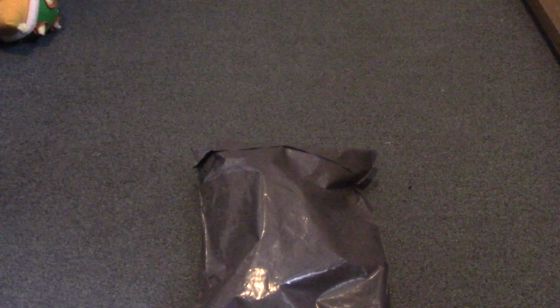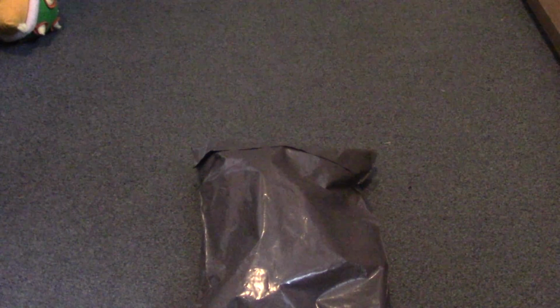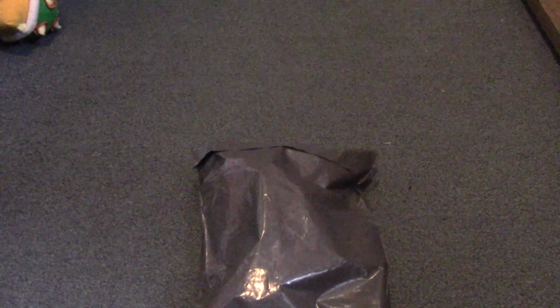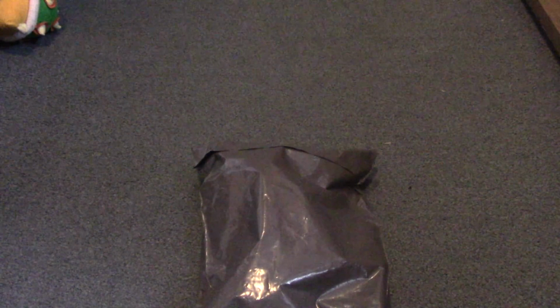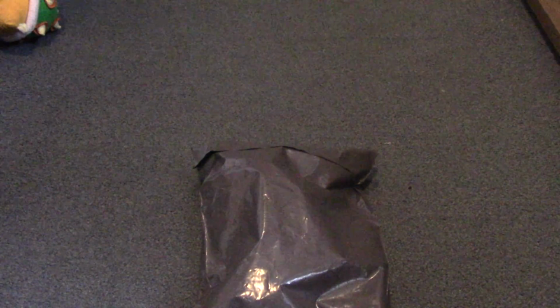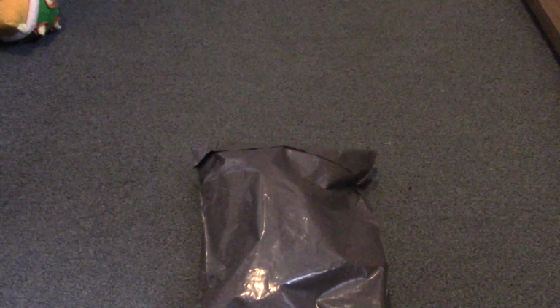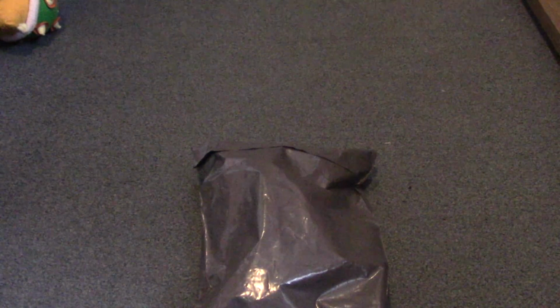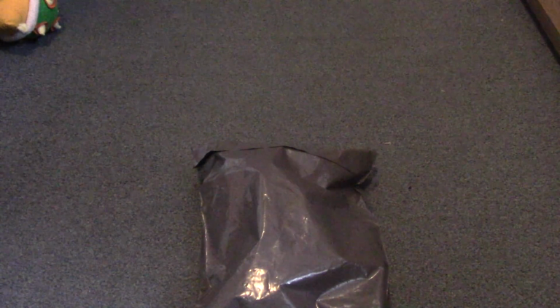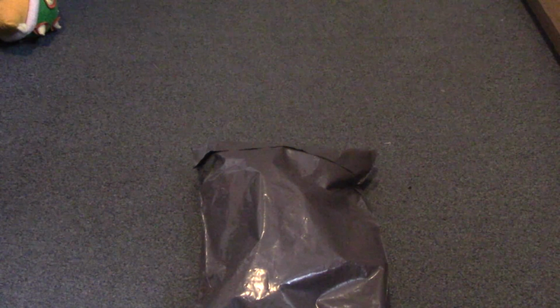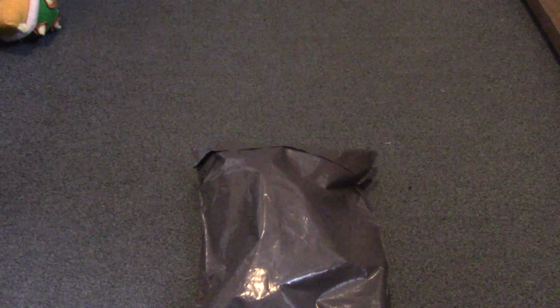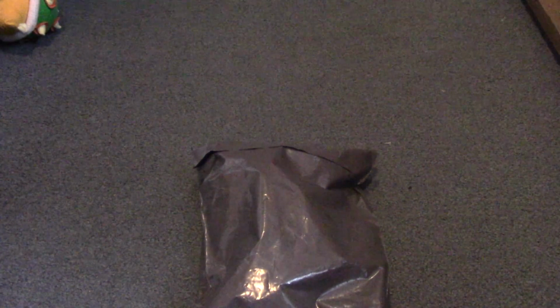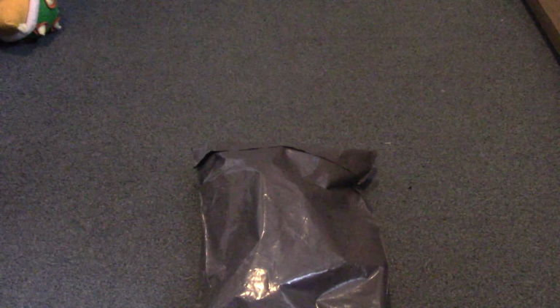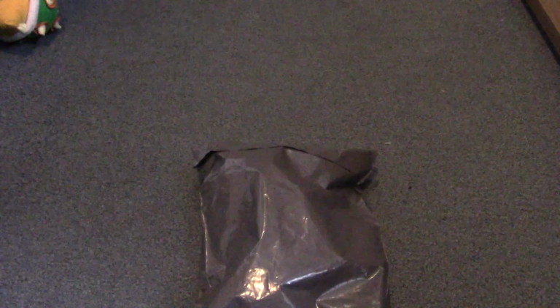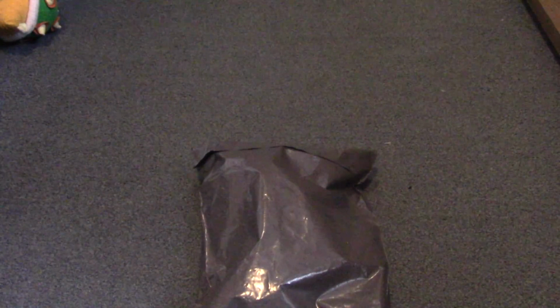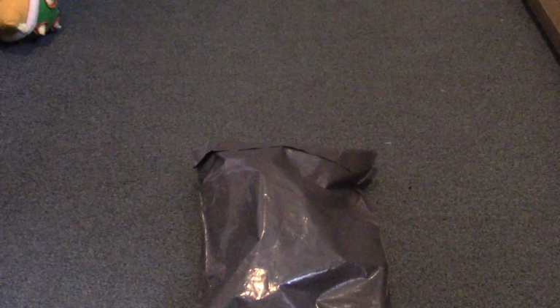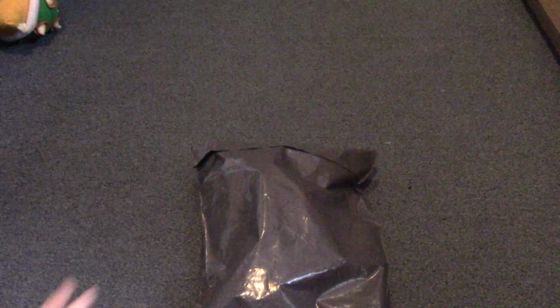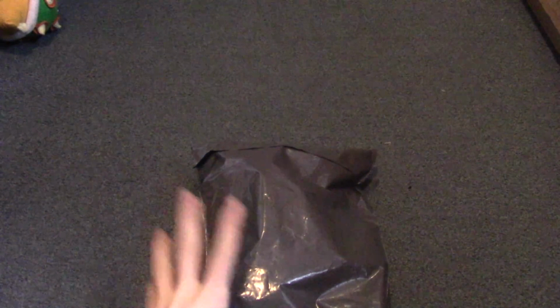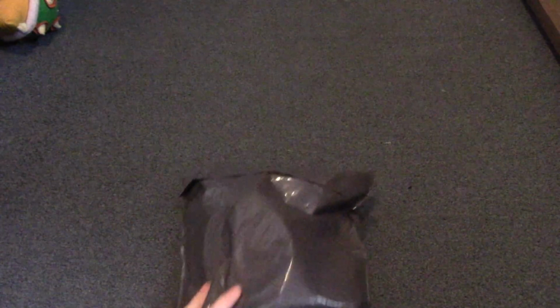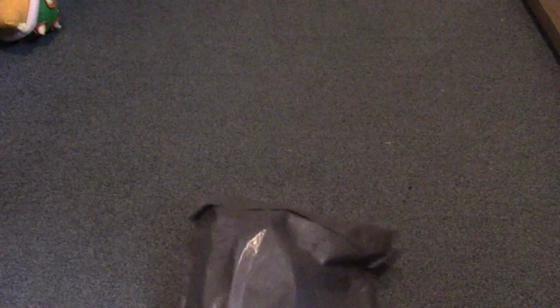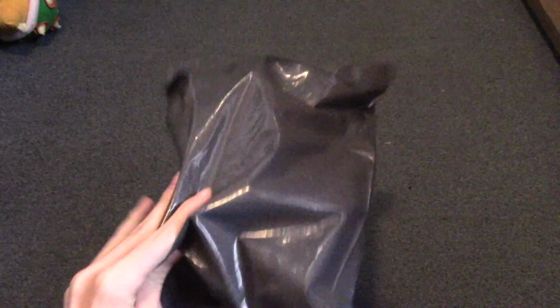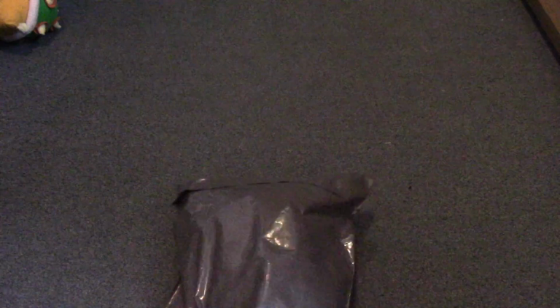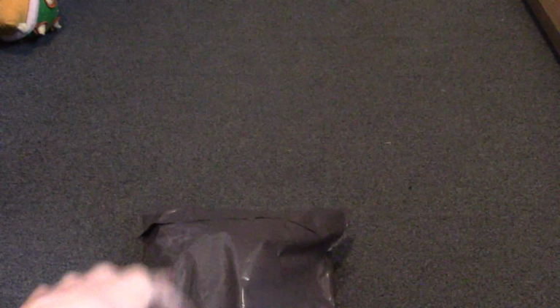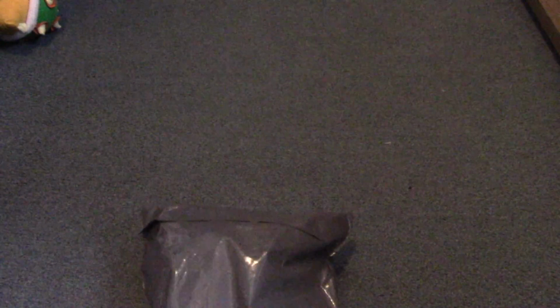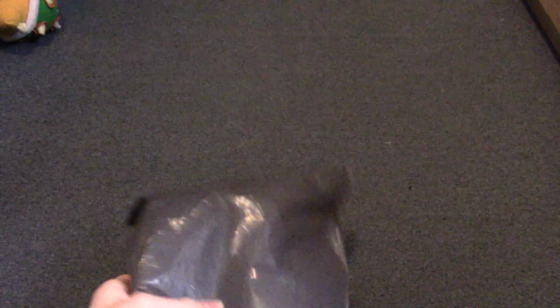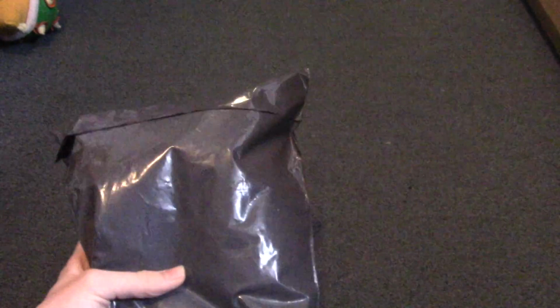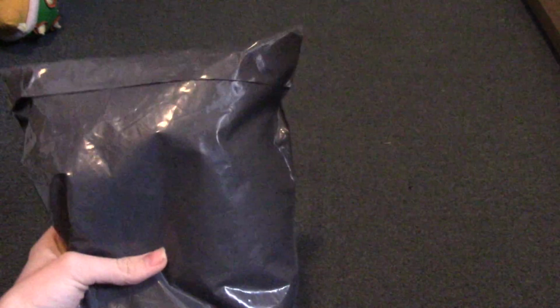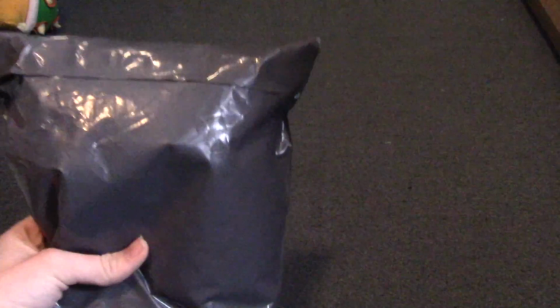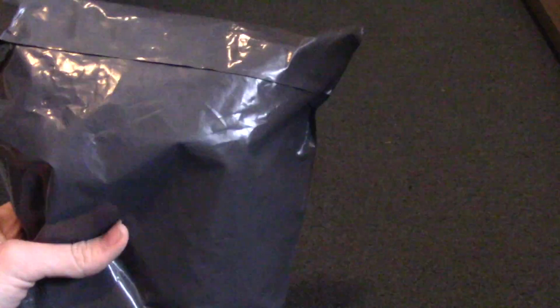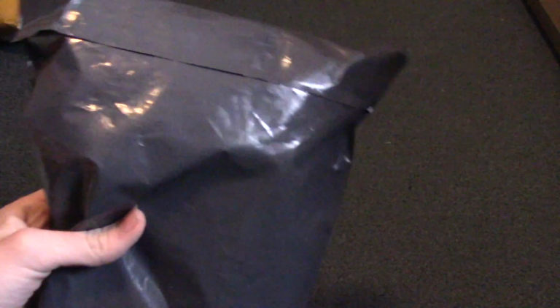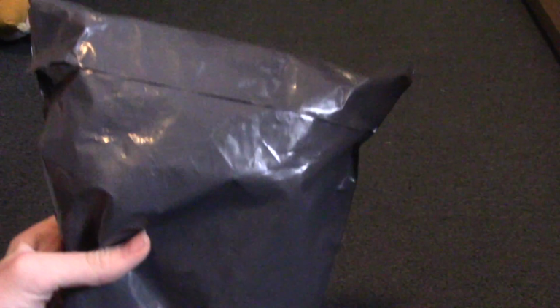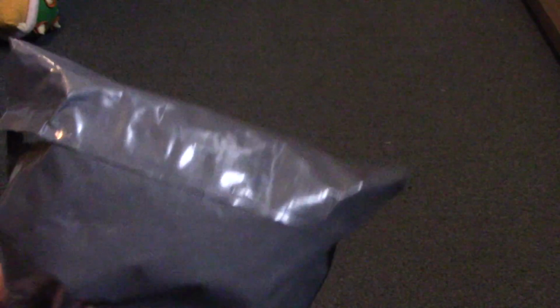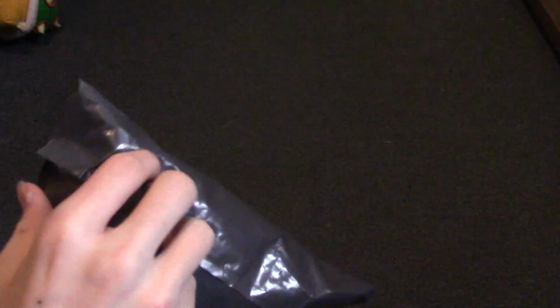Hey guys, welcome to the video today. Today I want to be unboxing this — I'm pretty sure this is my Mario I ordered. I ordered a Mario plush and it's come. I'm going to open it.